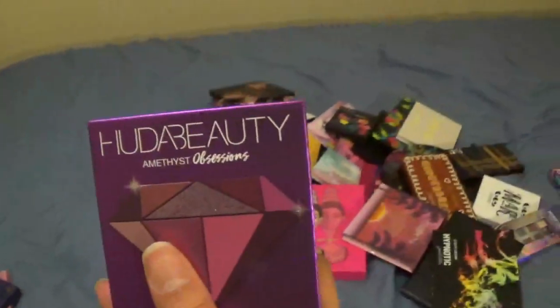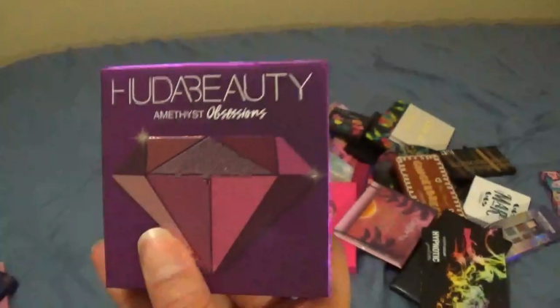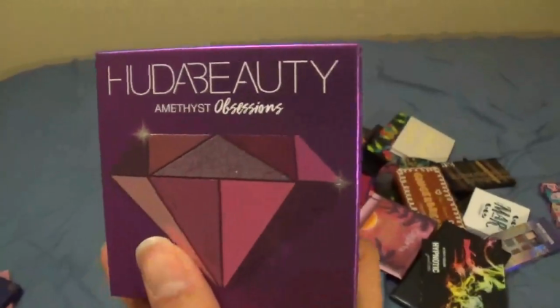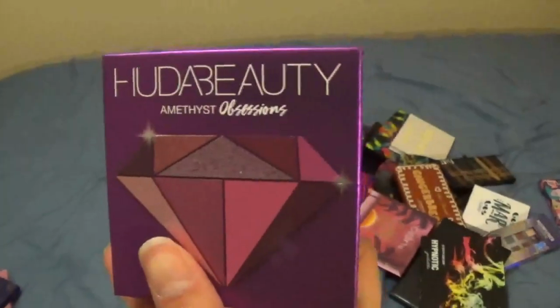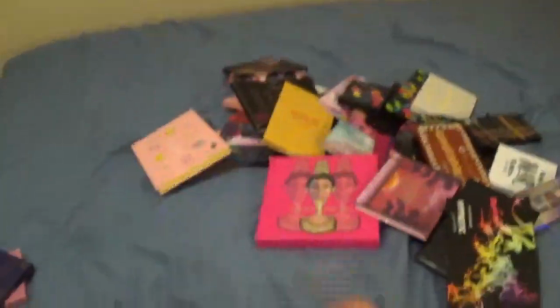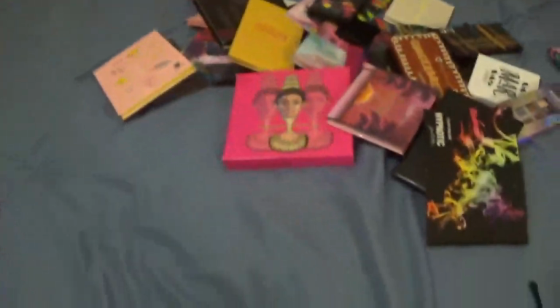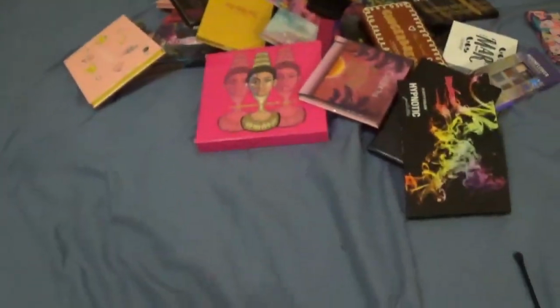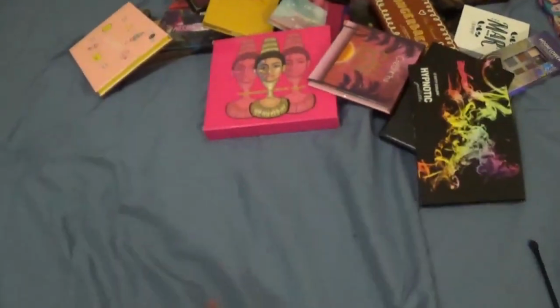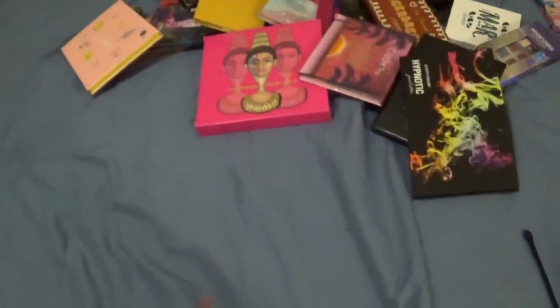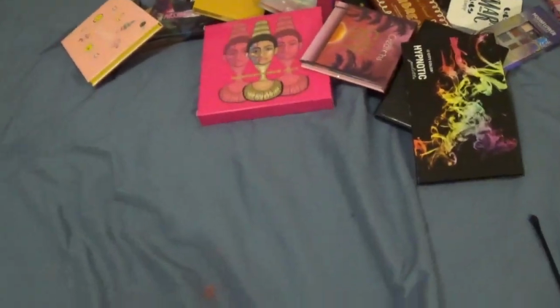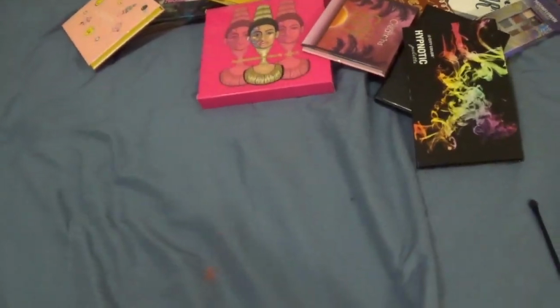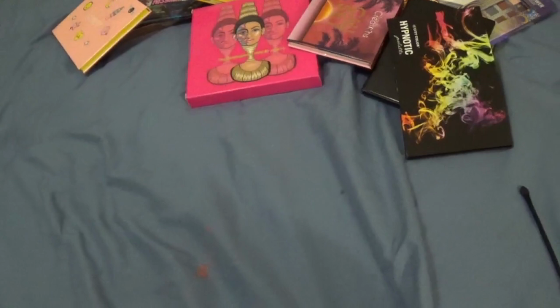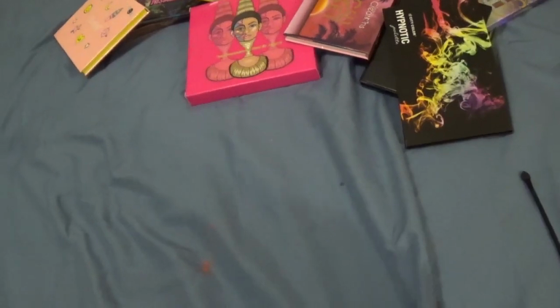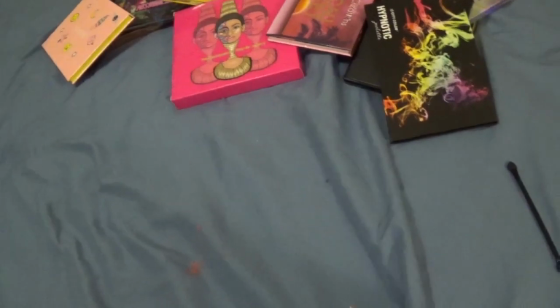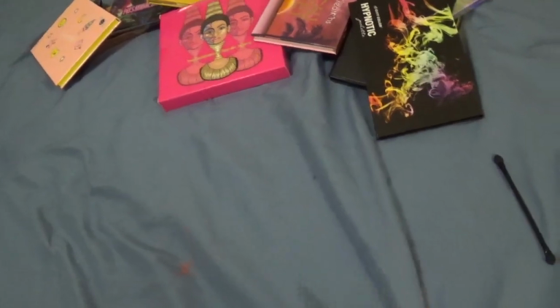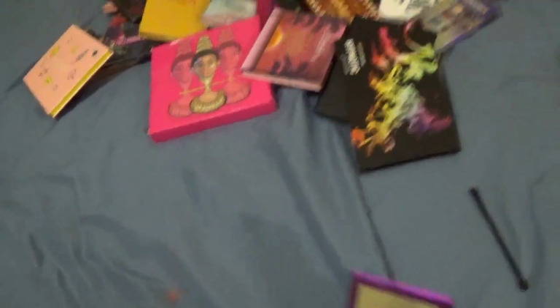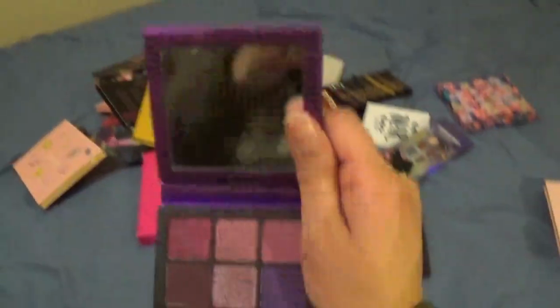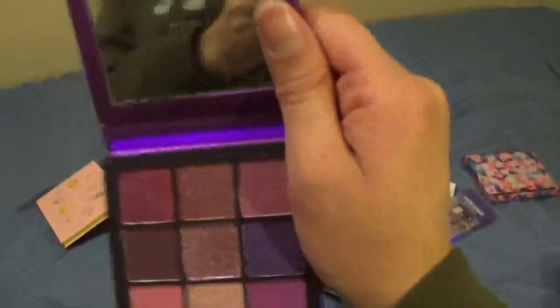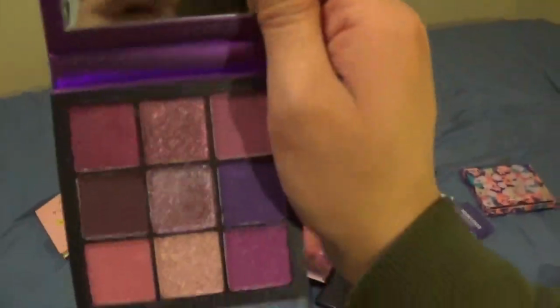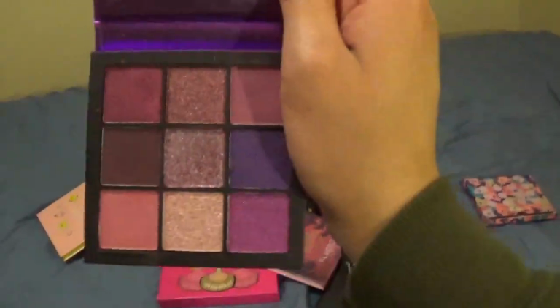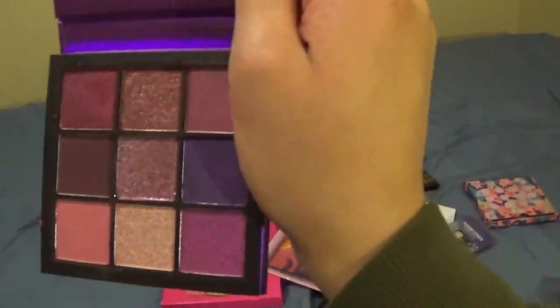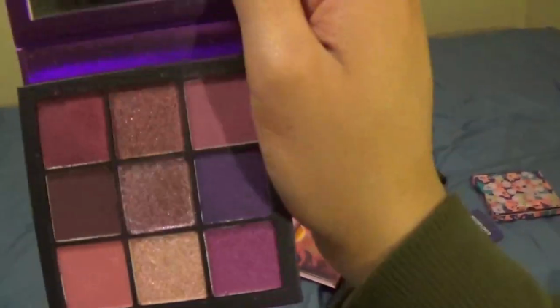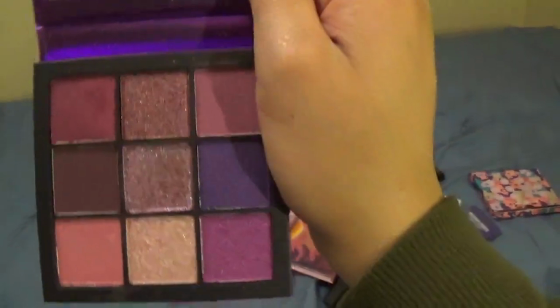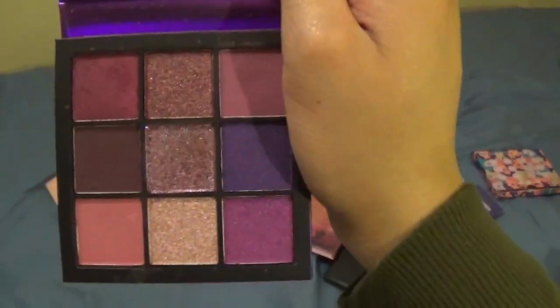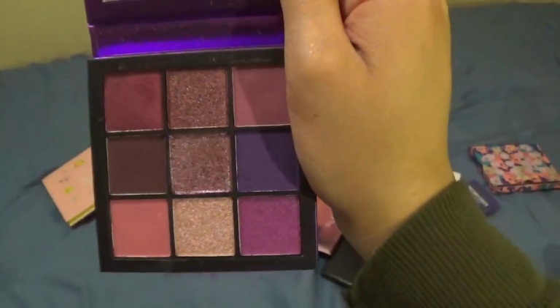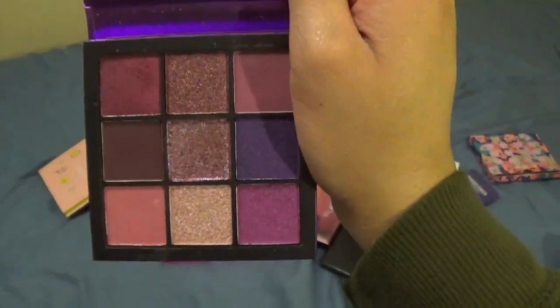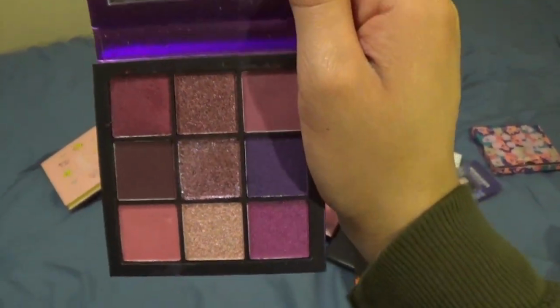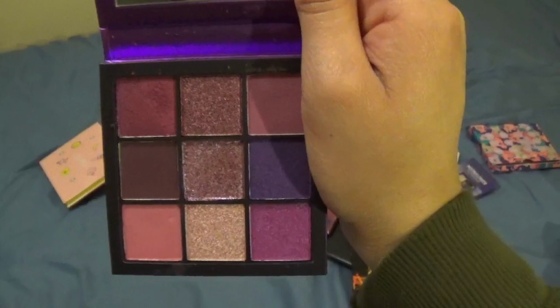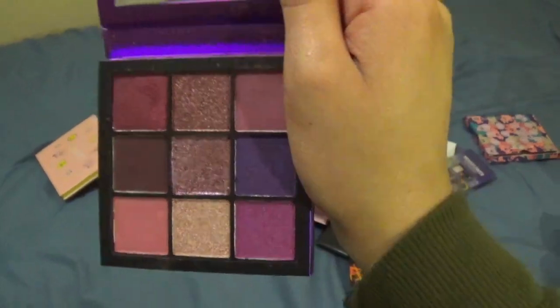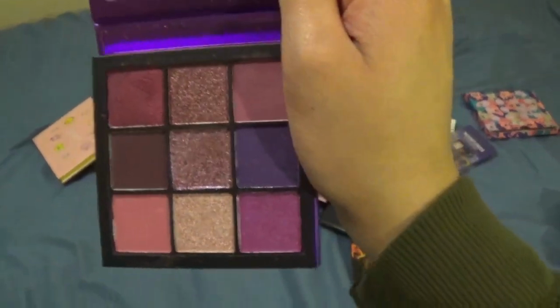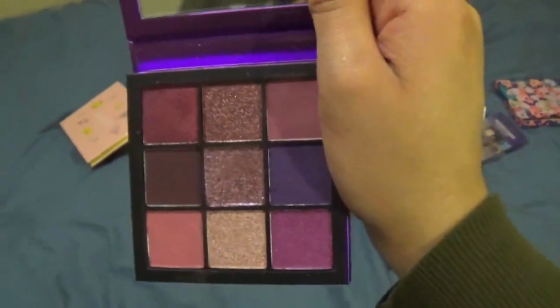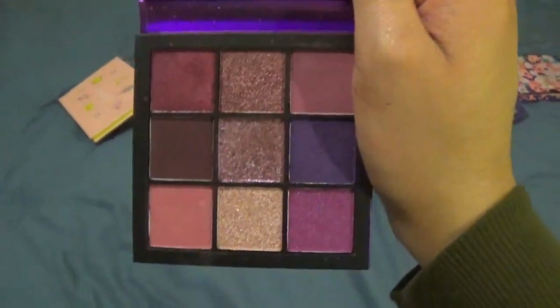This is another Huda Beauty one — the Amethyst Obsessions palette. This has actually been my favorite this month. I like that it's all purples and I just really love these colors.